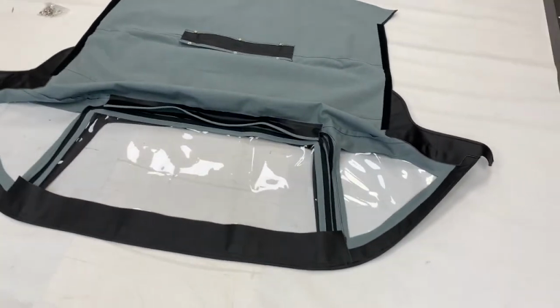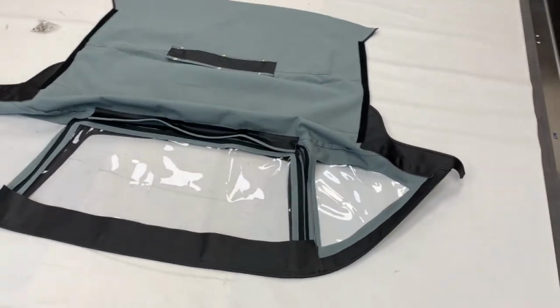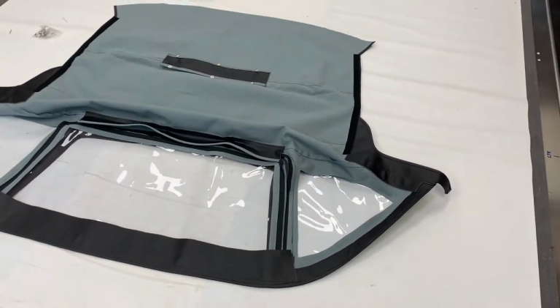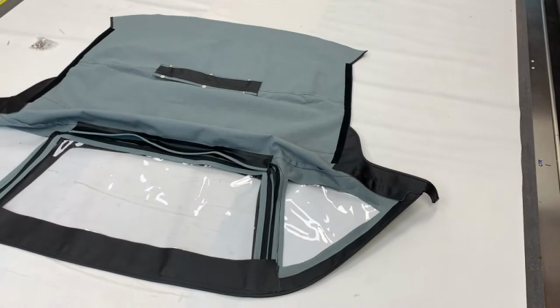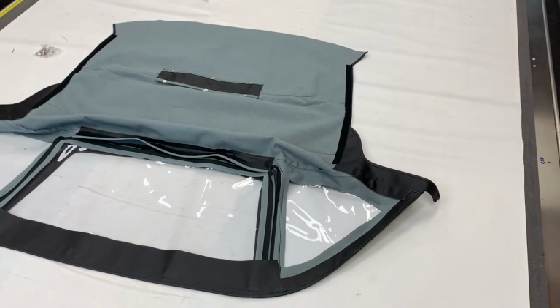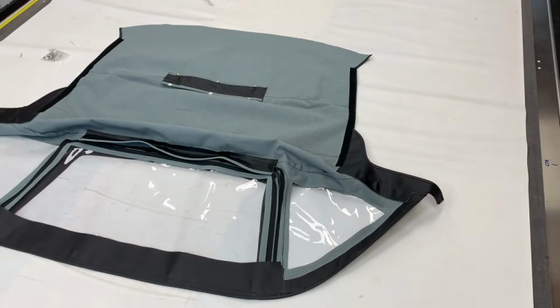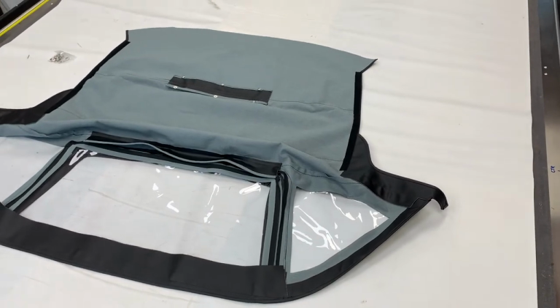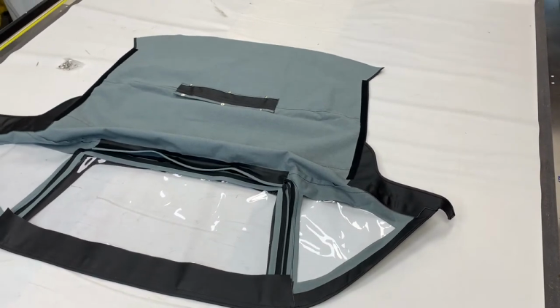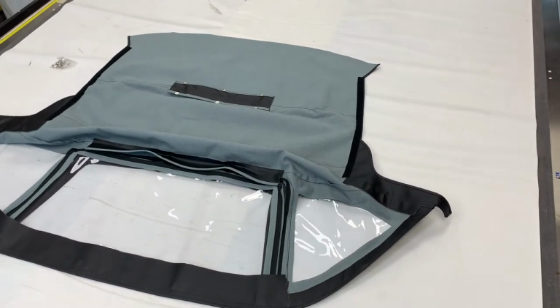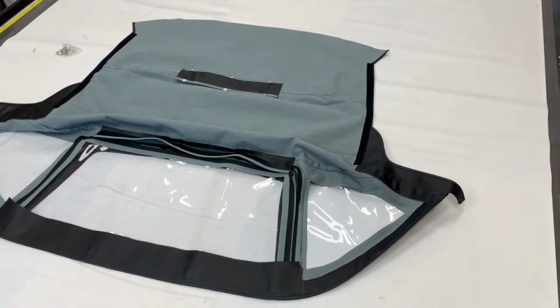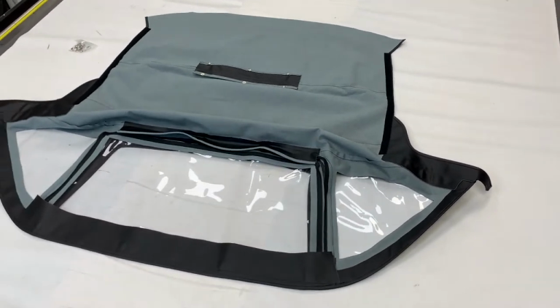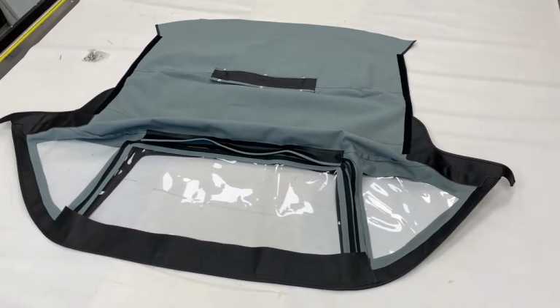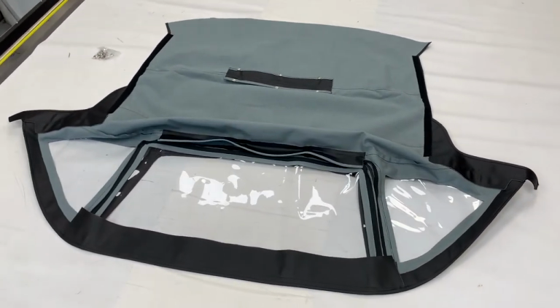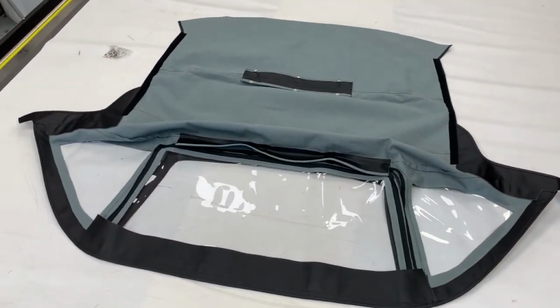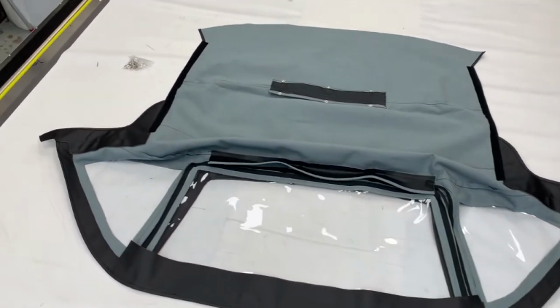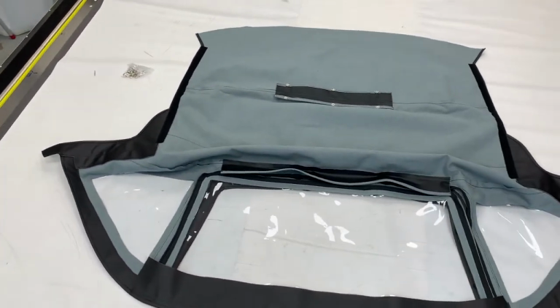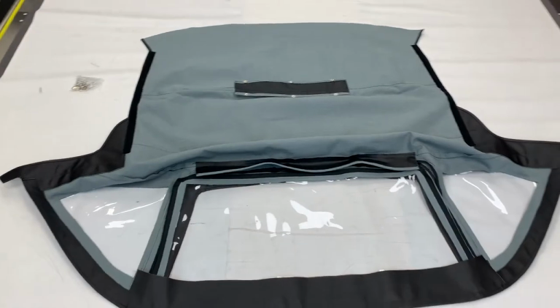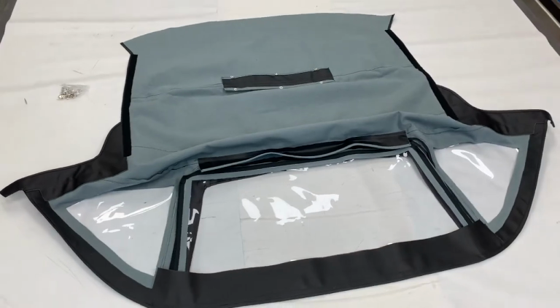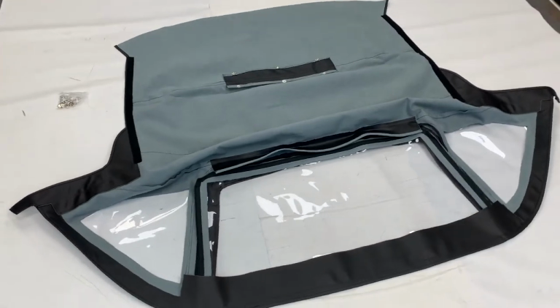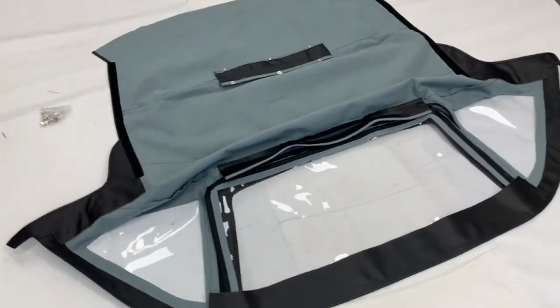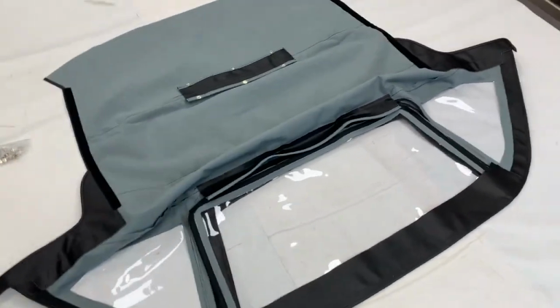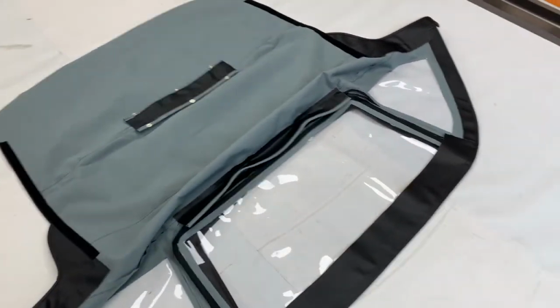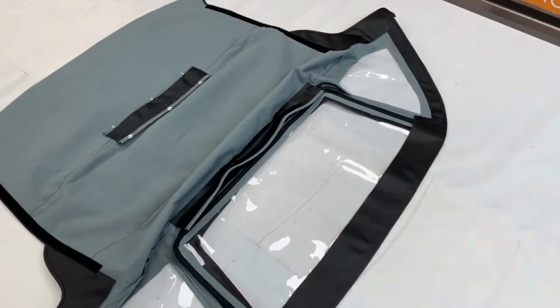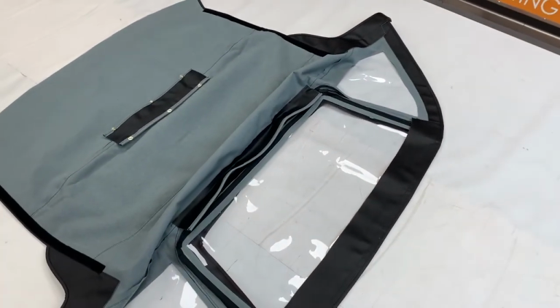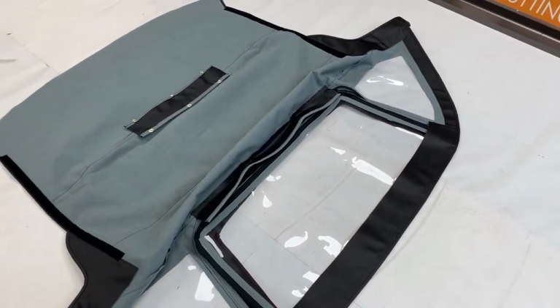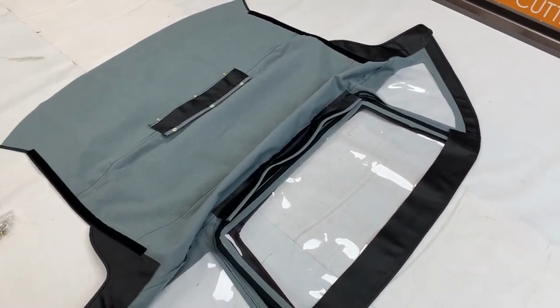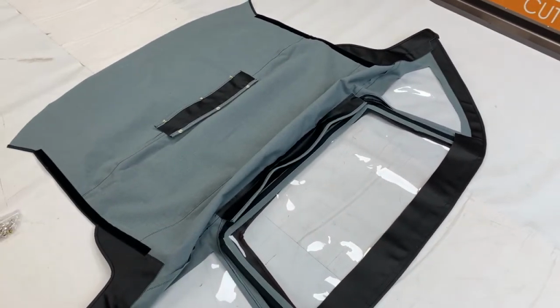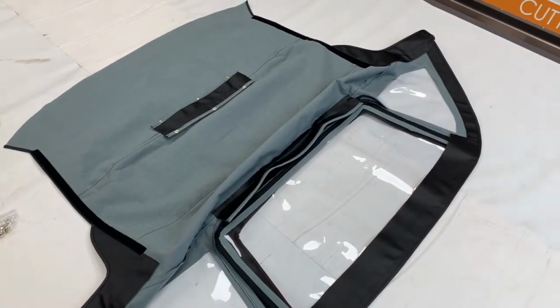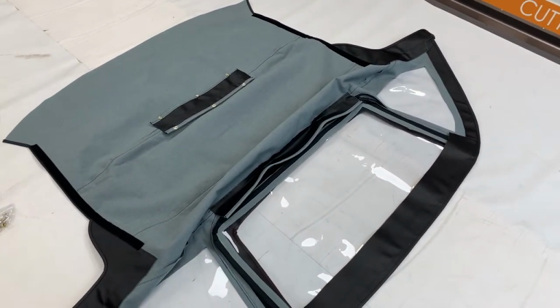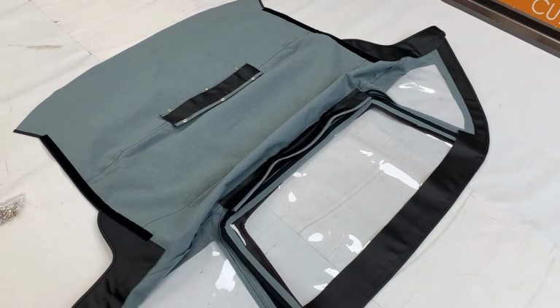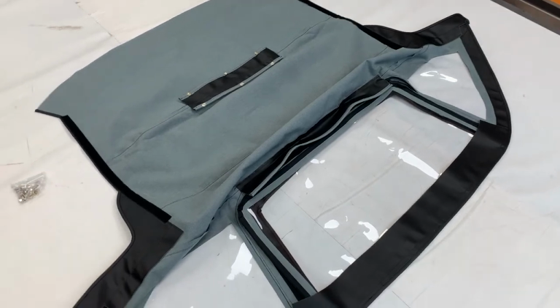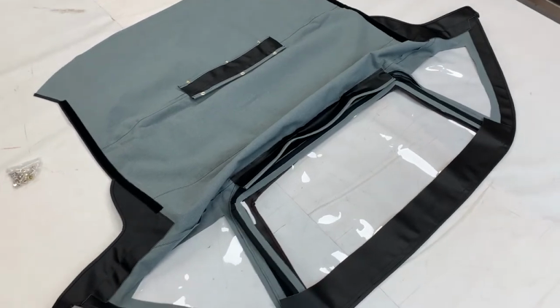That said, probably alongside the BJ7 and BJ8 Healeys — which are an absolute pig's ear to actually fit properly — but once fitted properly, really easy to use in terms of erecting and putting back down again.